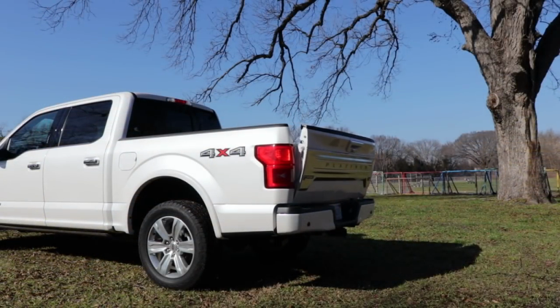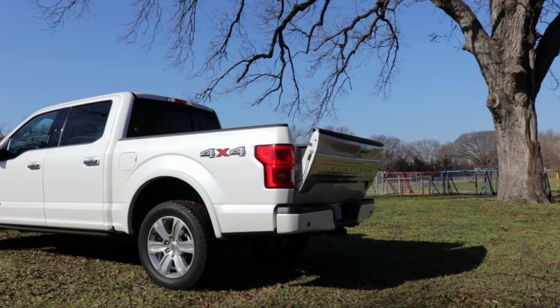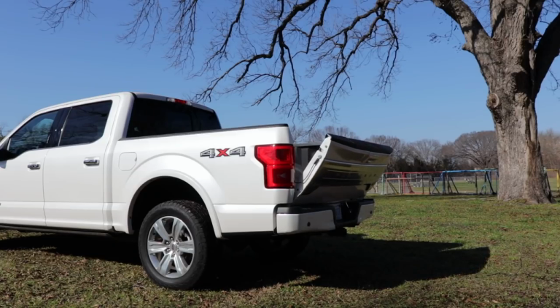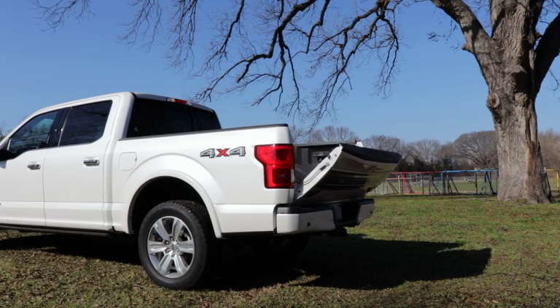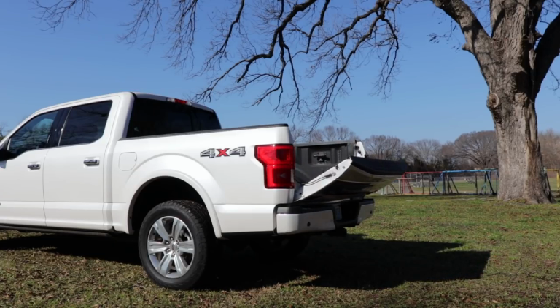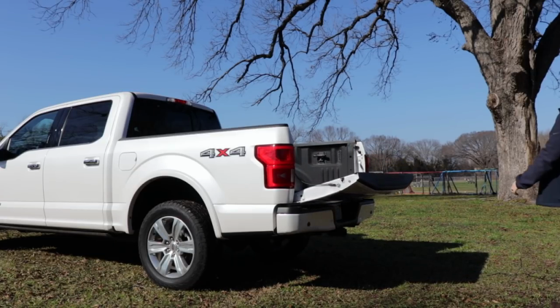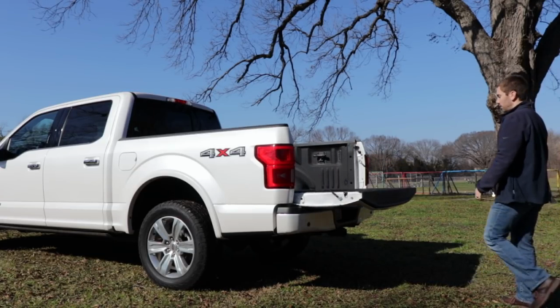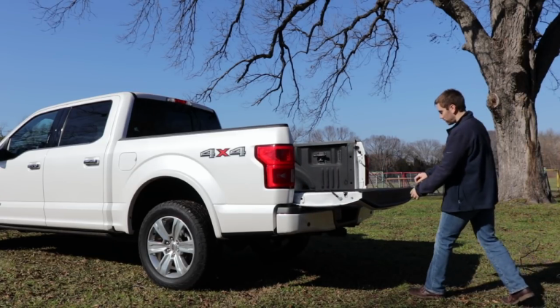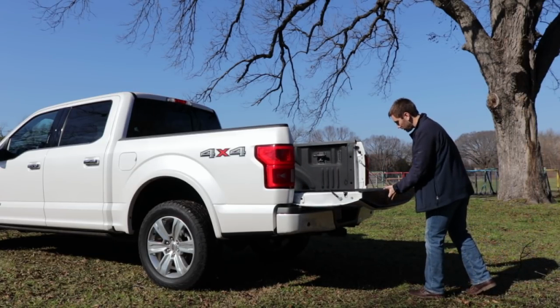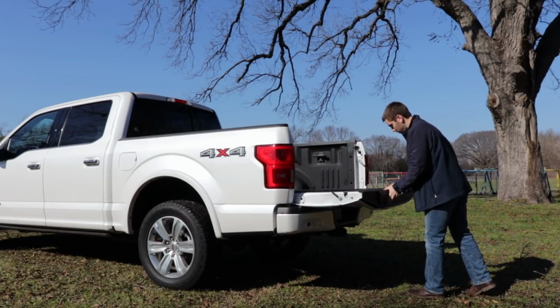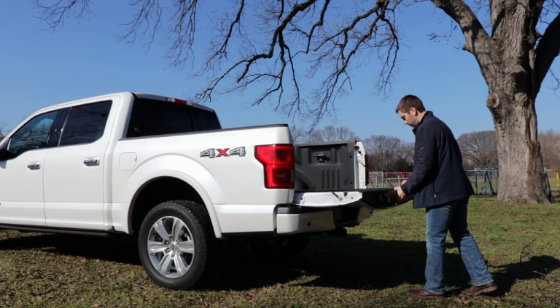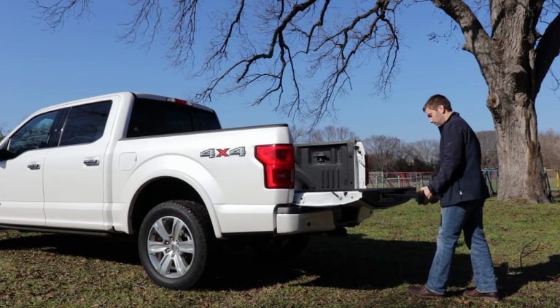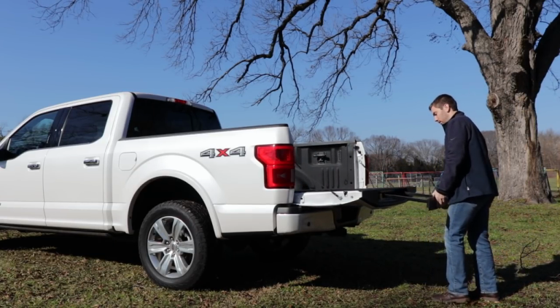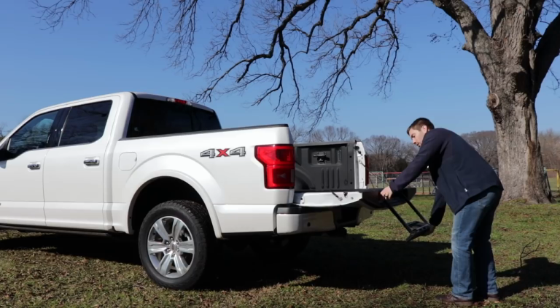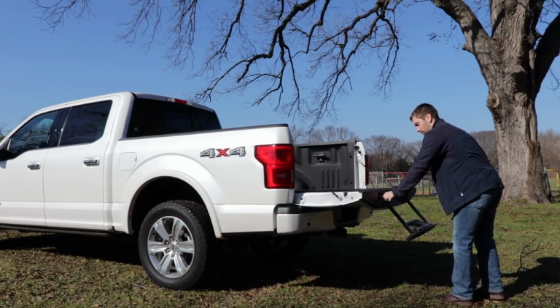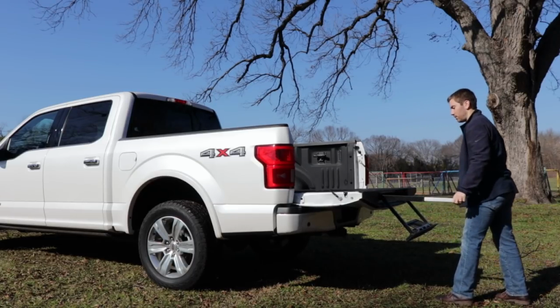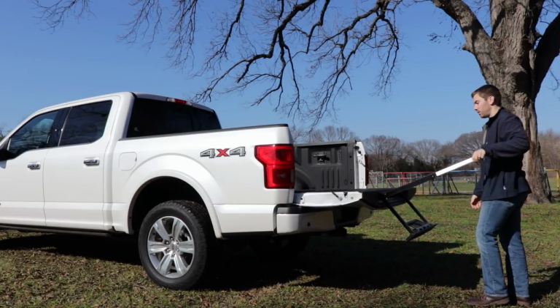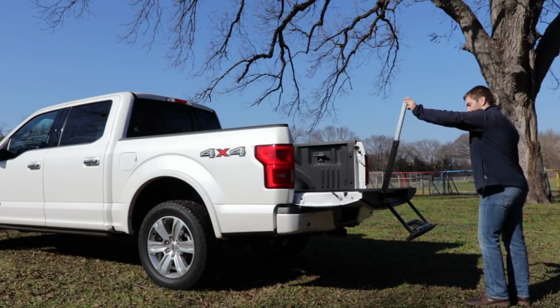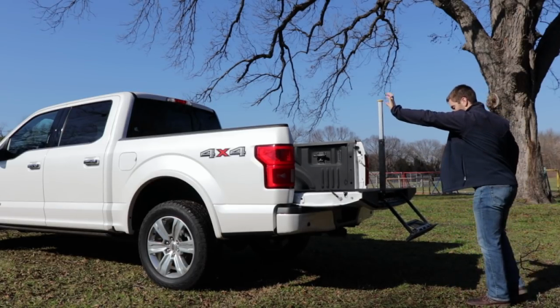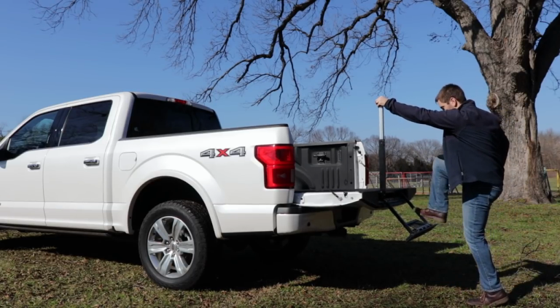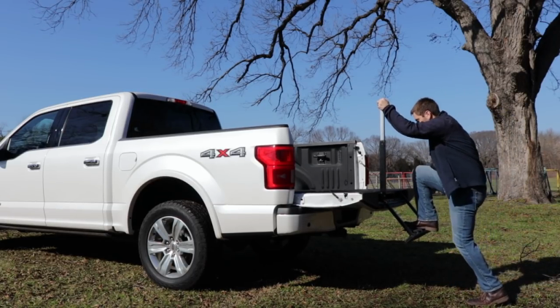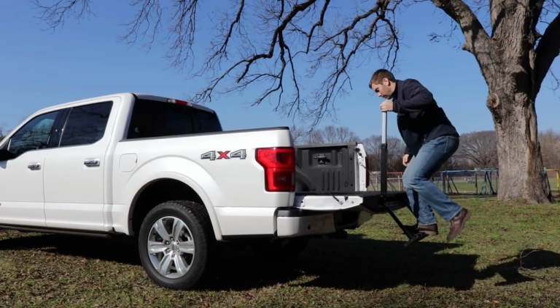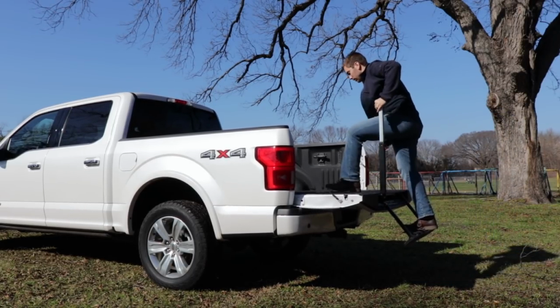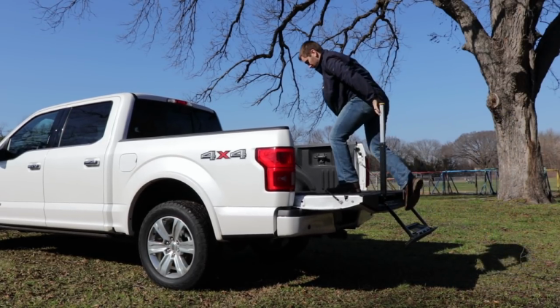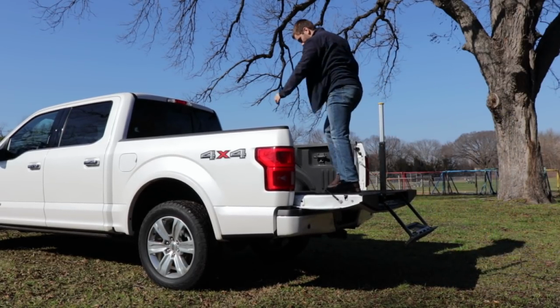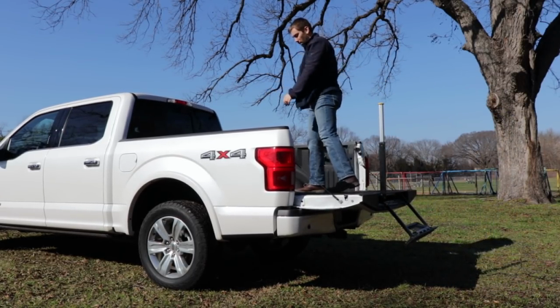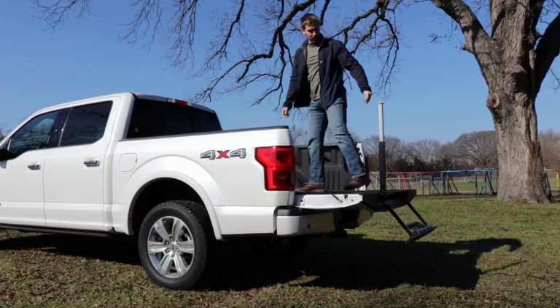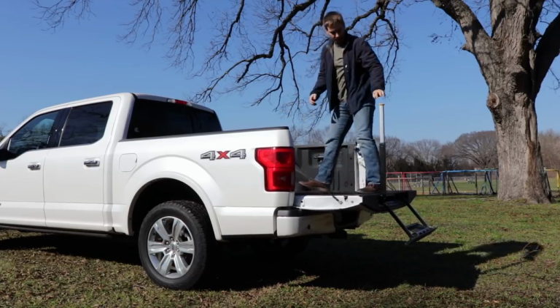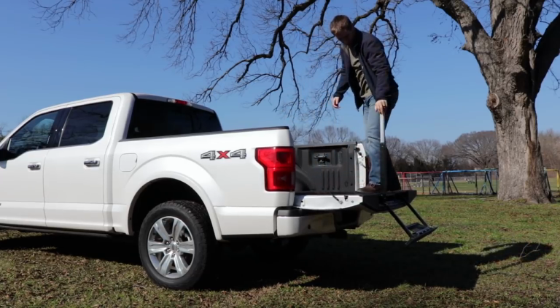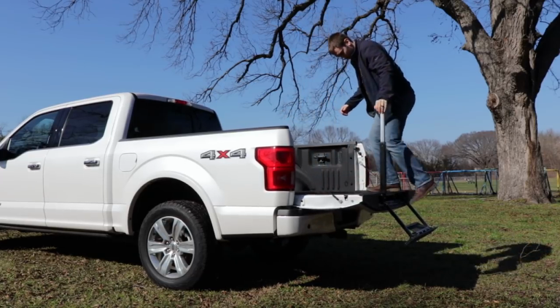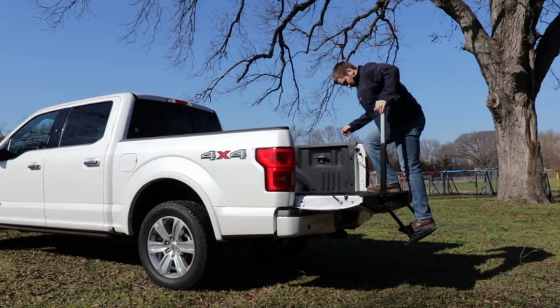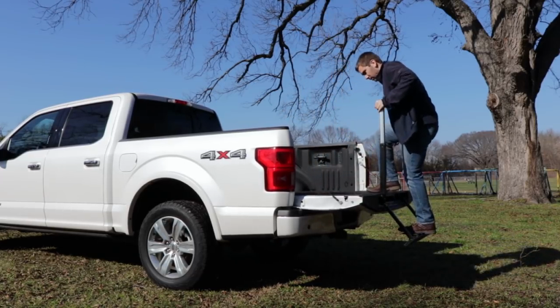Here I just press the button on the key fob to open up the tailgate, and it does give us a tailgate step. It's a little bit more cumbersome than the Silverado's, but it also gives you a lower step and a handle to get up into the bed of the truck.